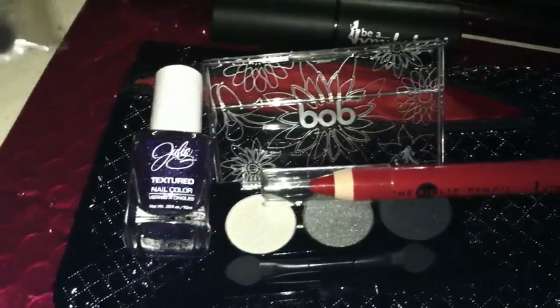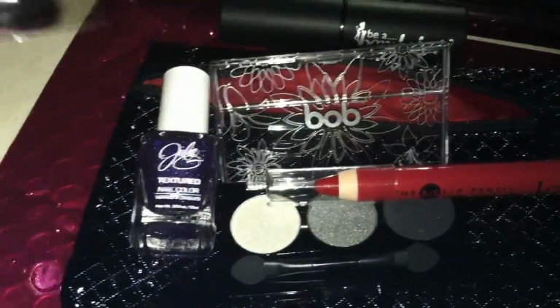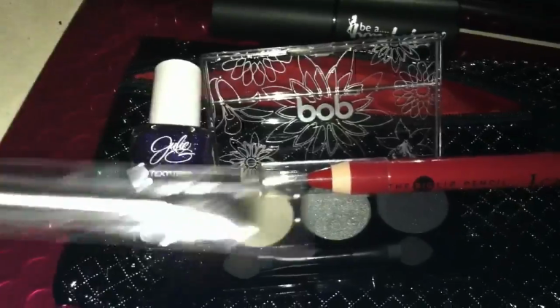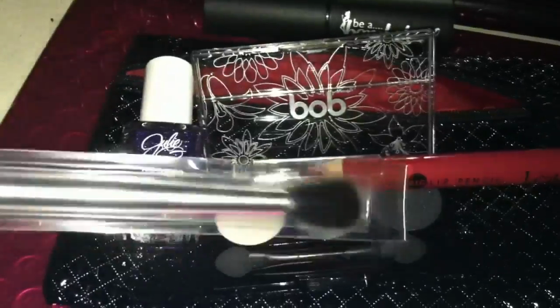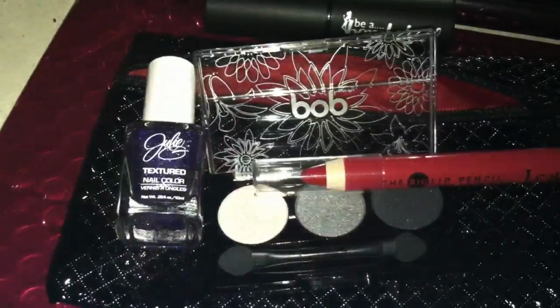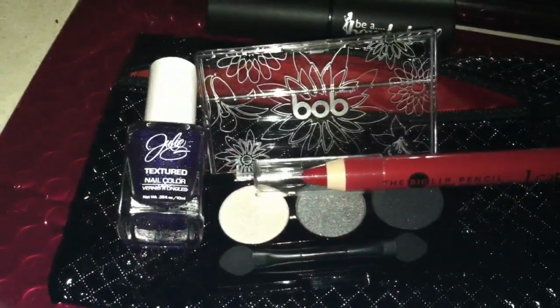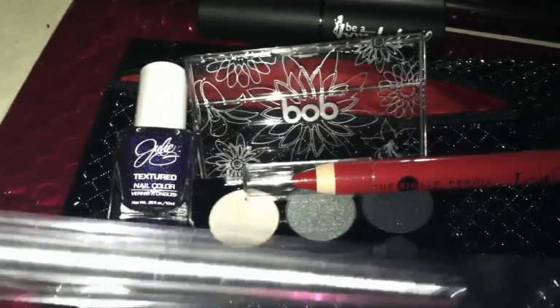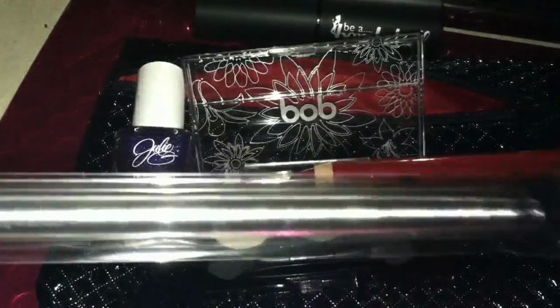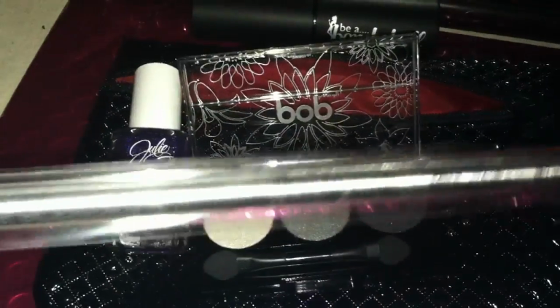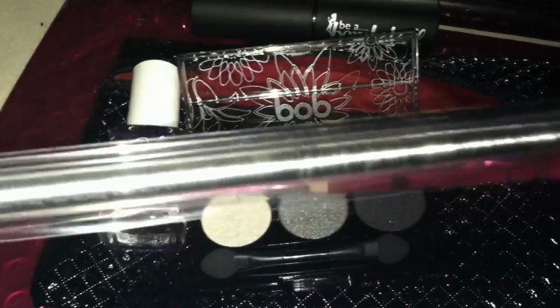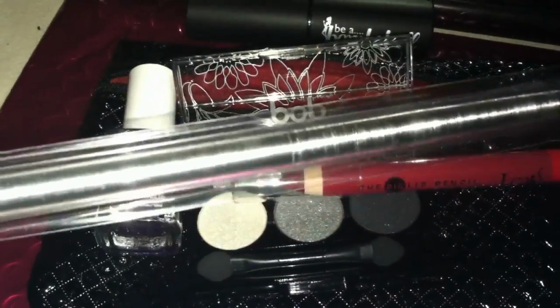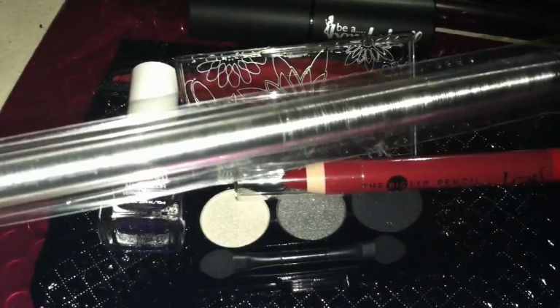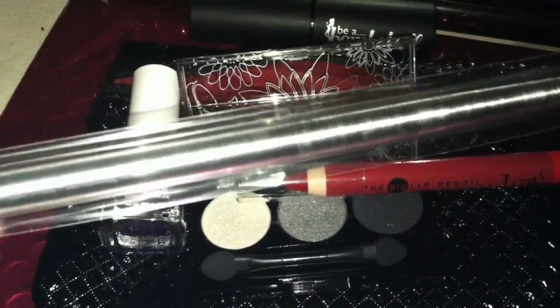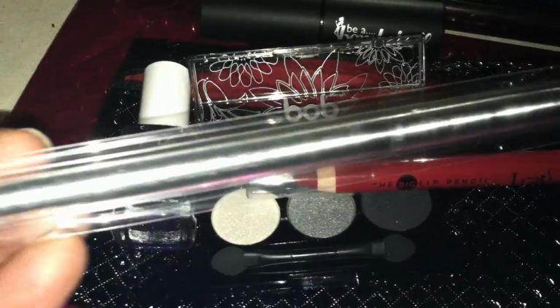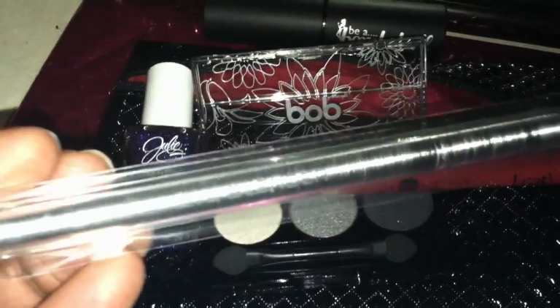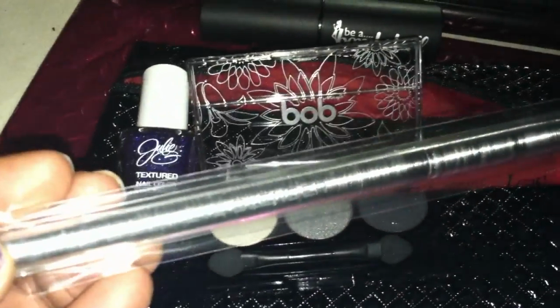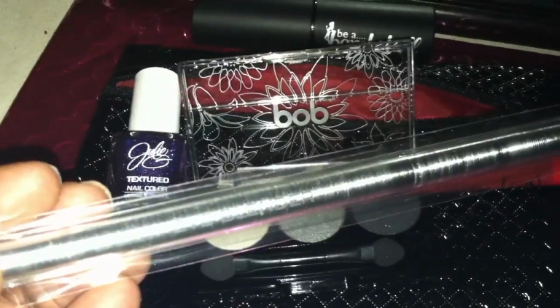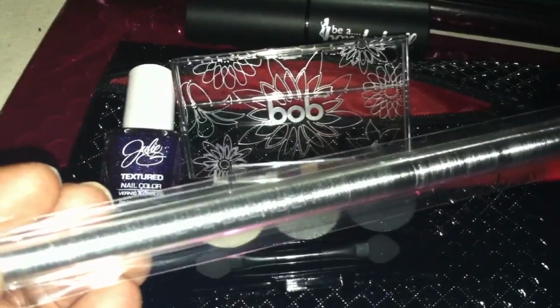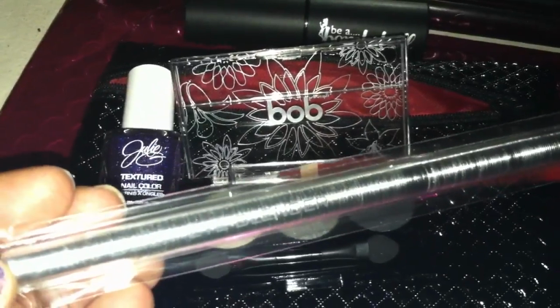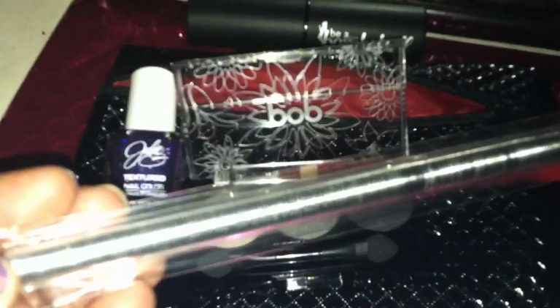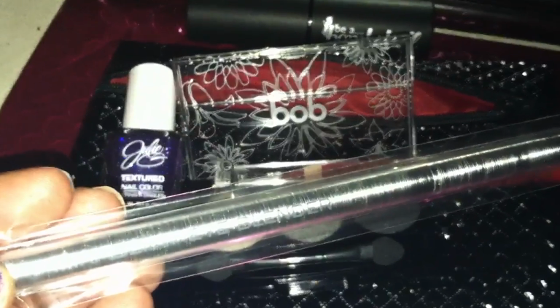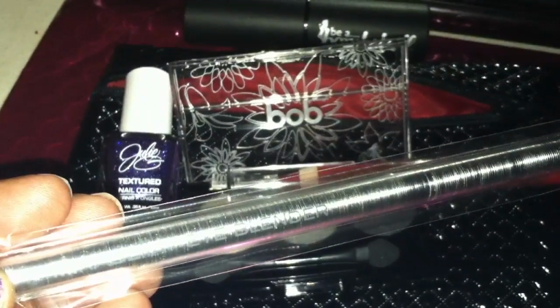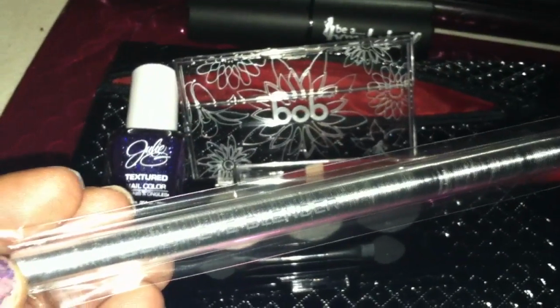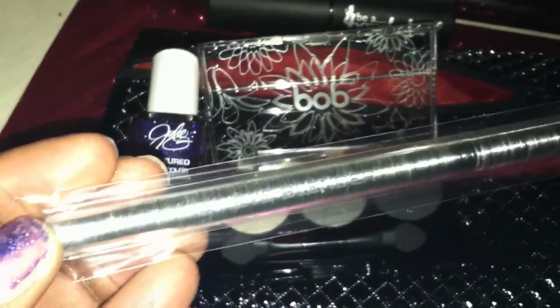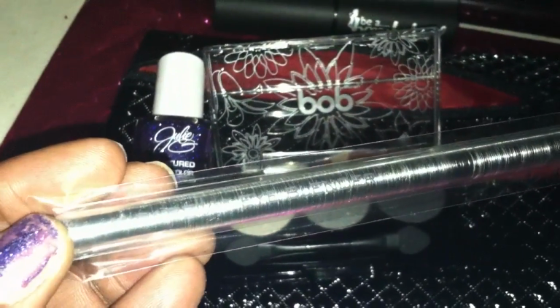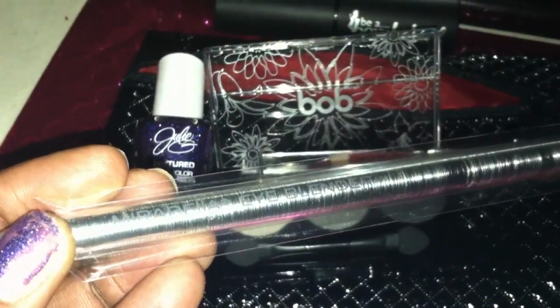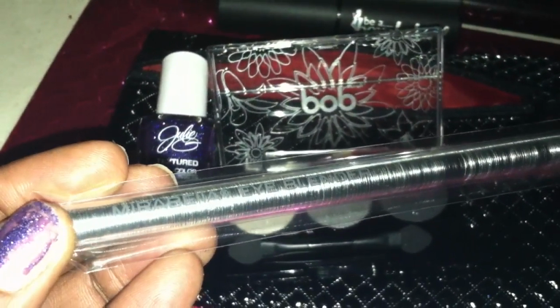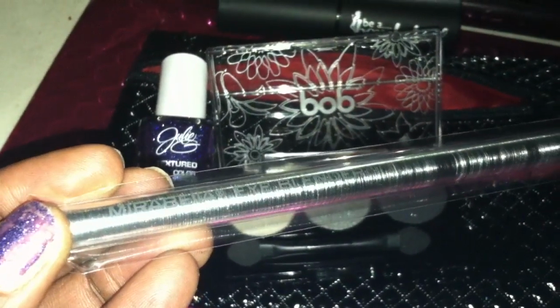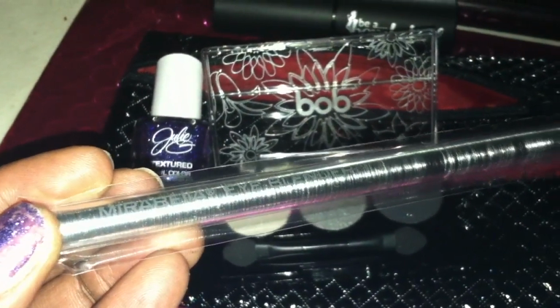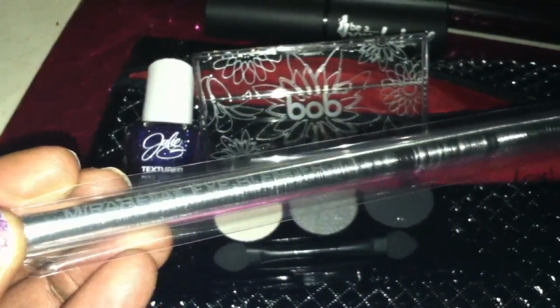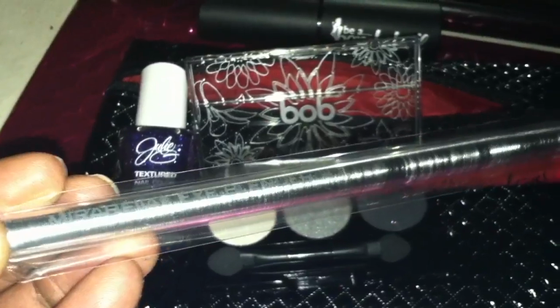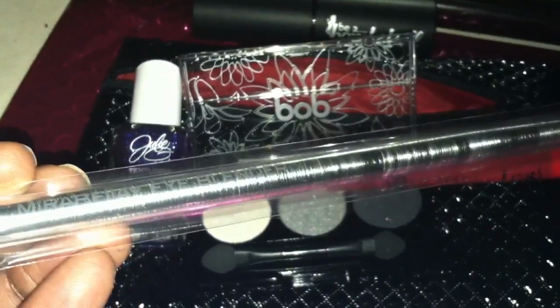Last but not least, I received an eye blender brush from Mirabella. There you go — the Mirabella eye blender.